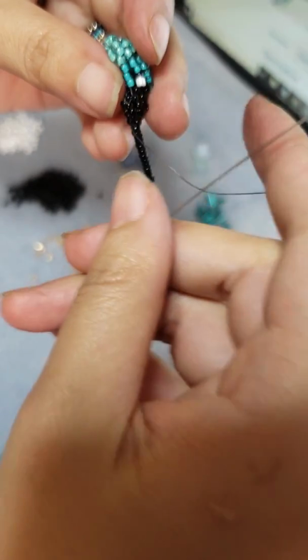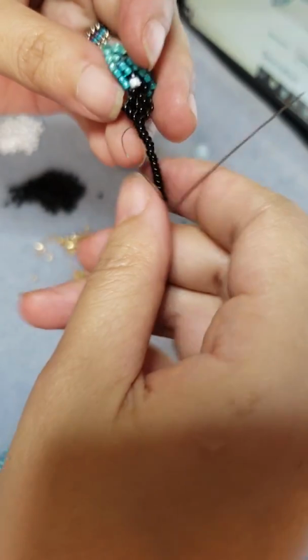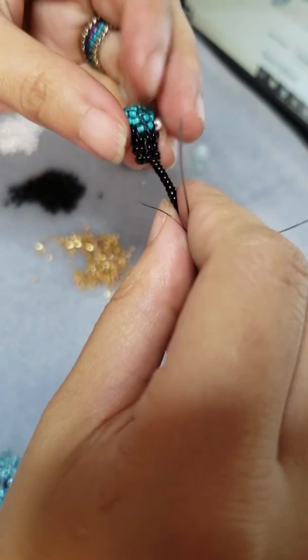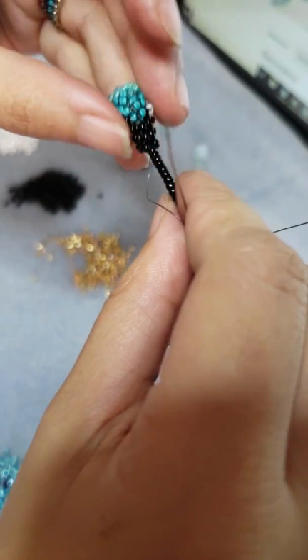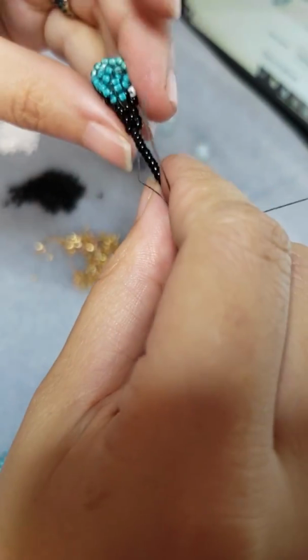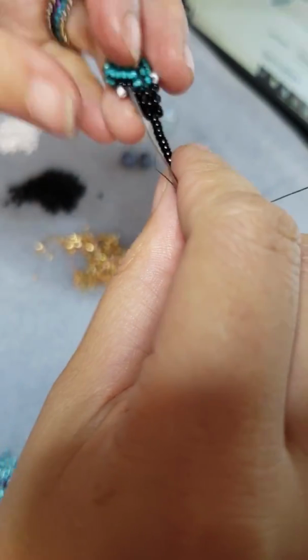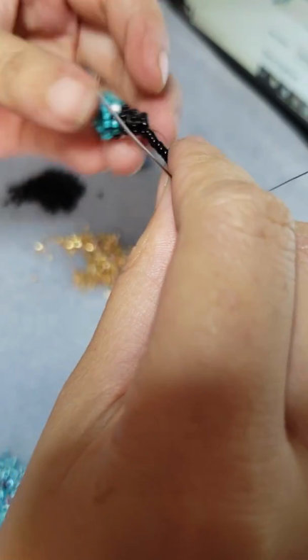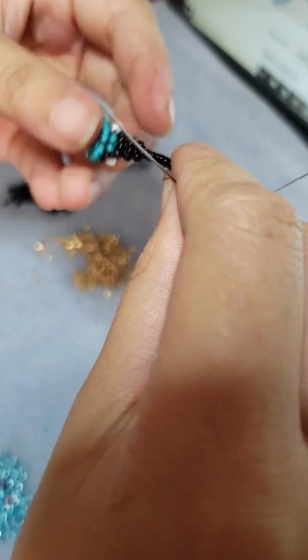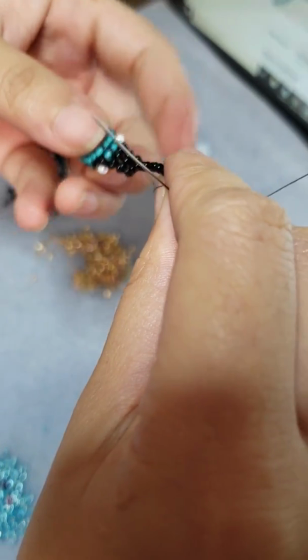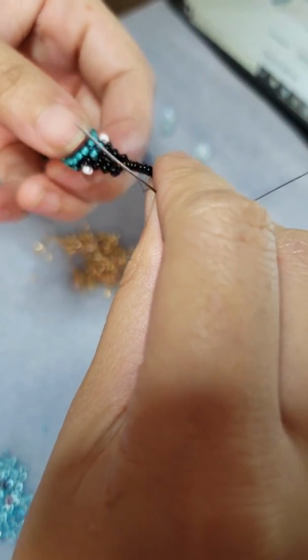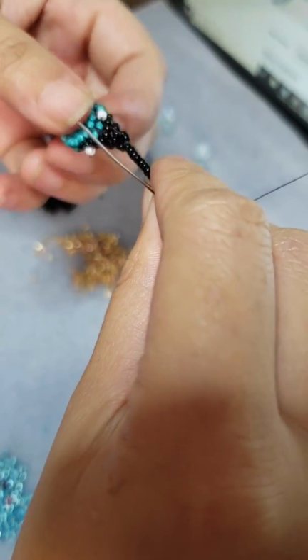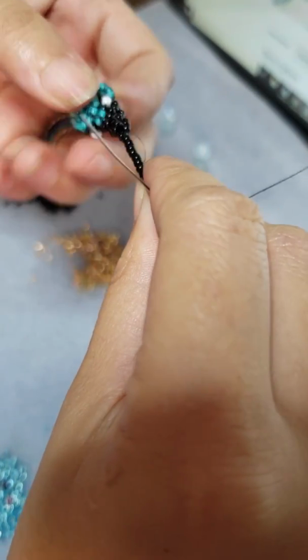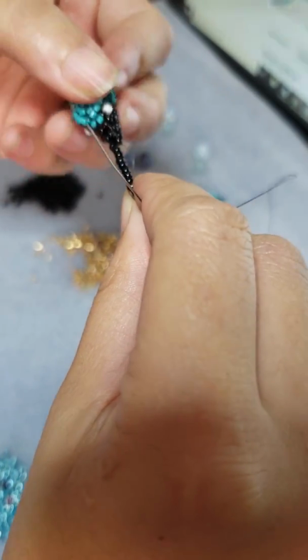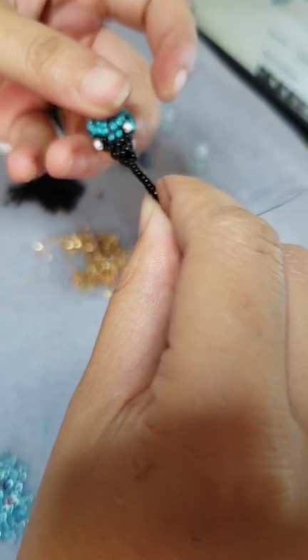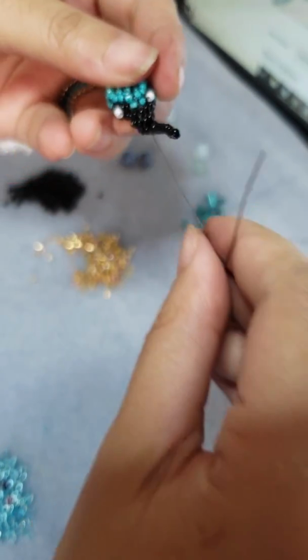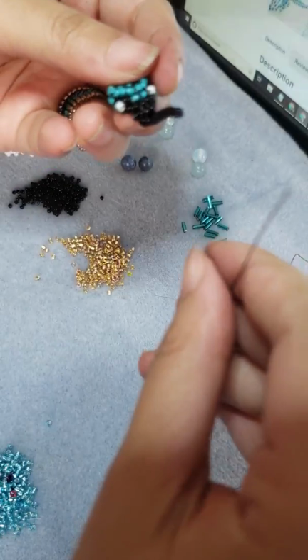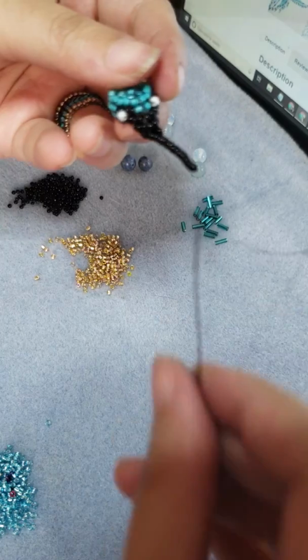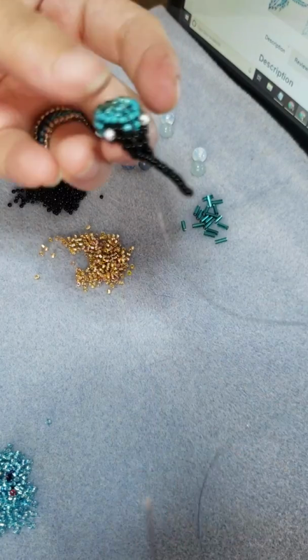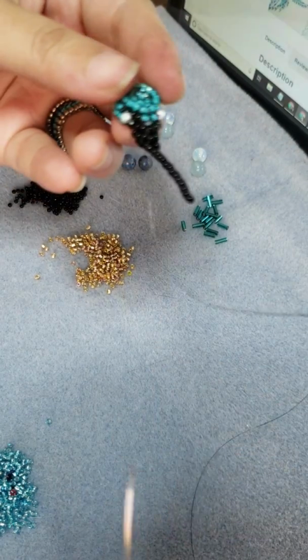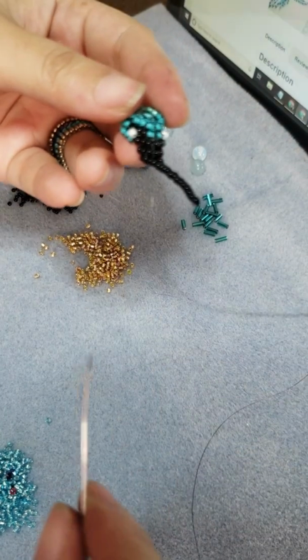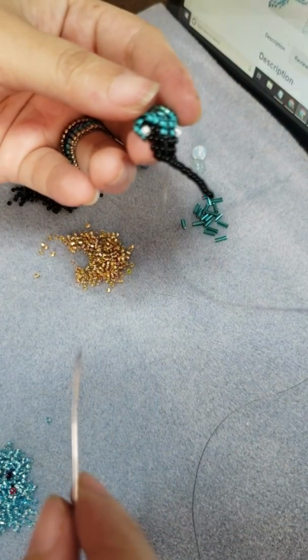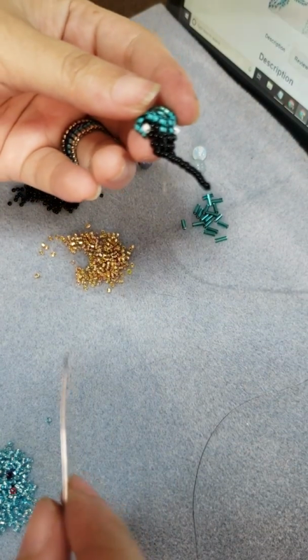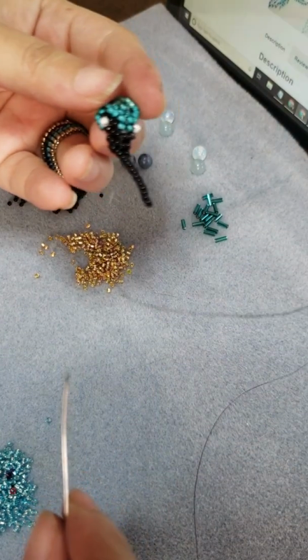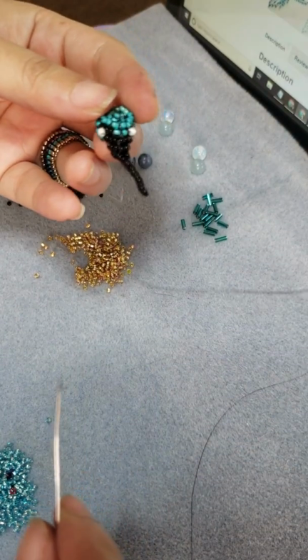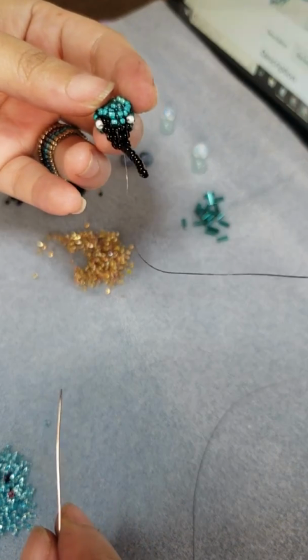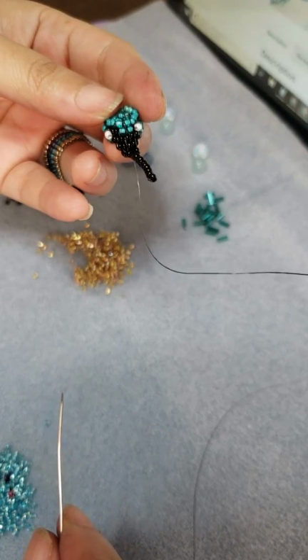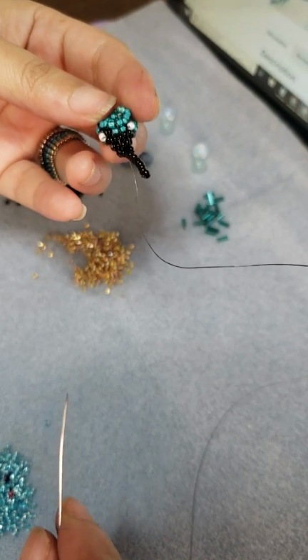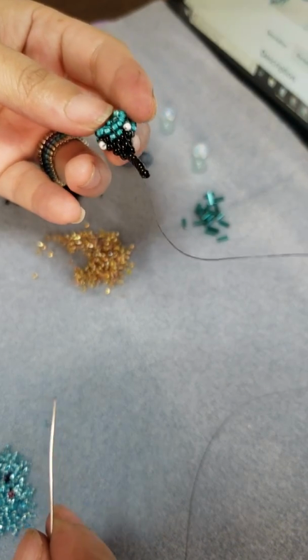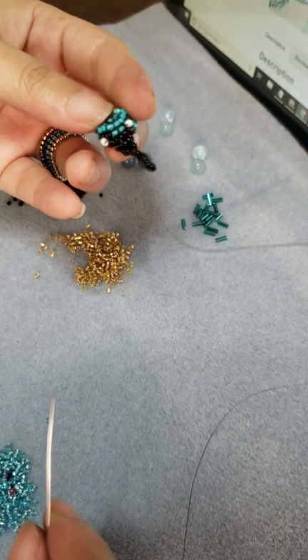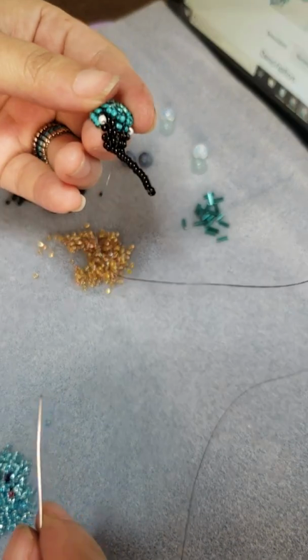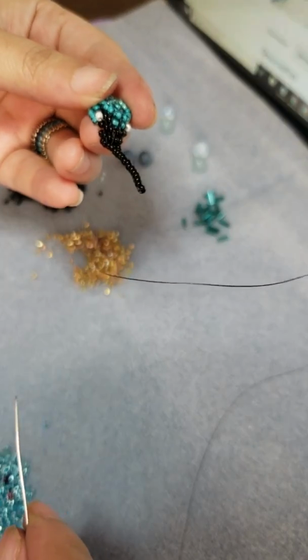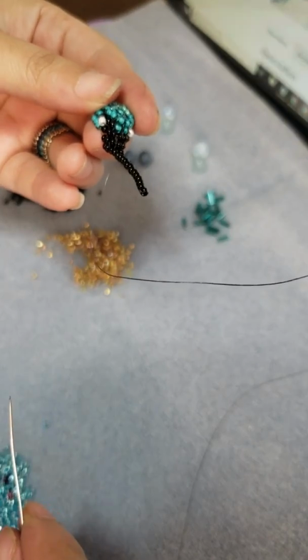There's your beak. So the next piece will be for the upper part of the body, and that will come in the next video.